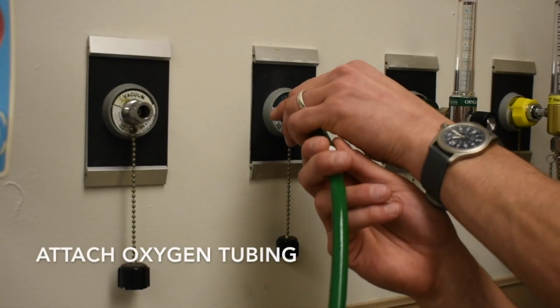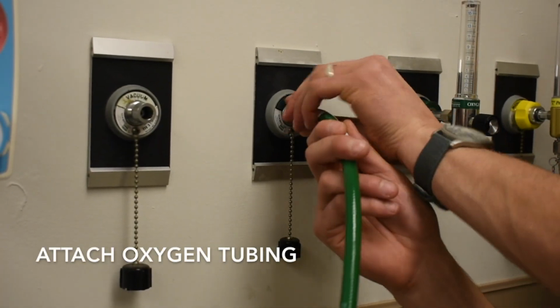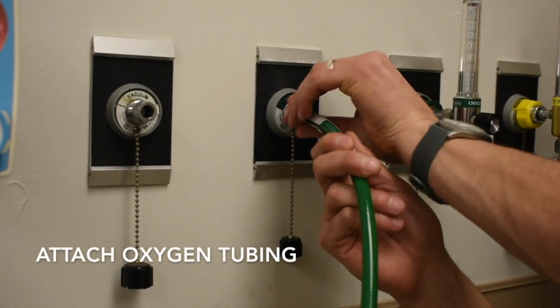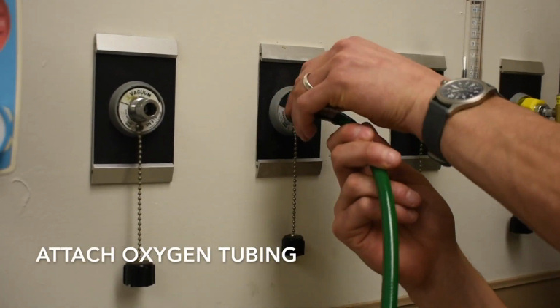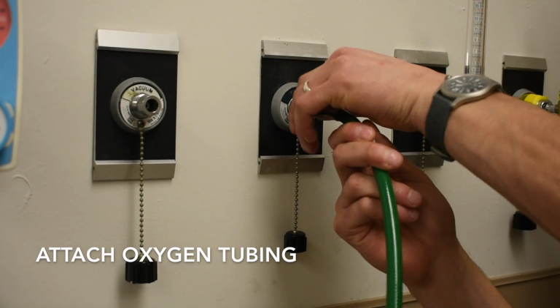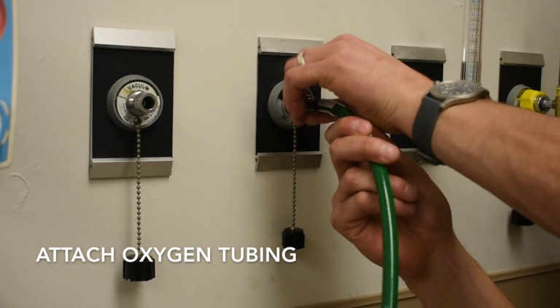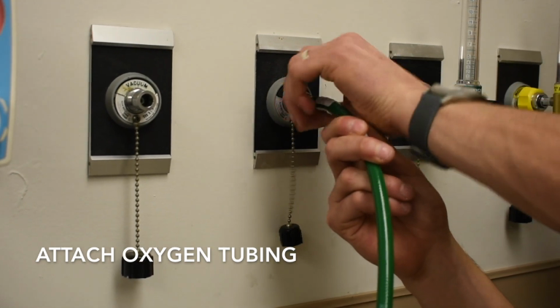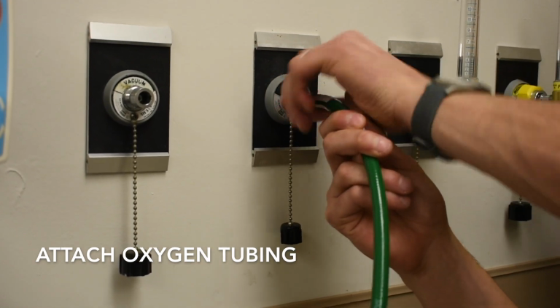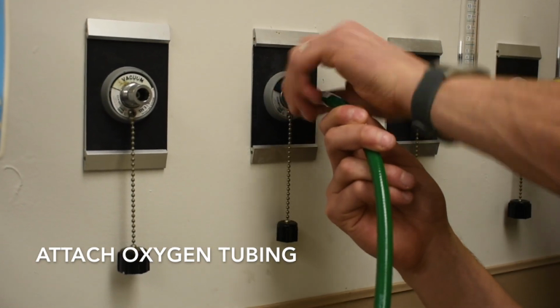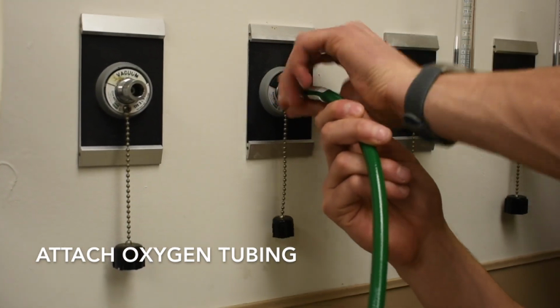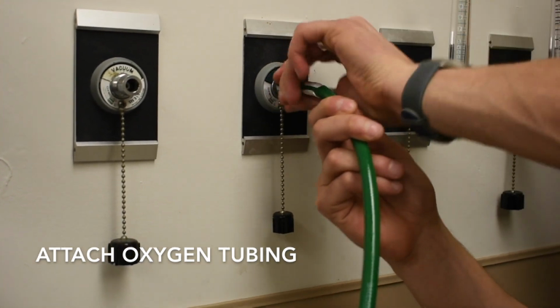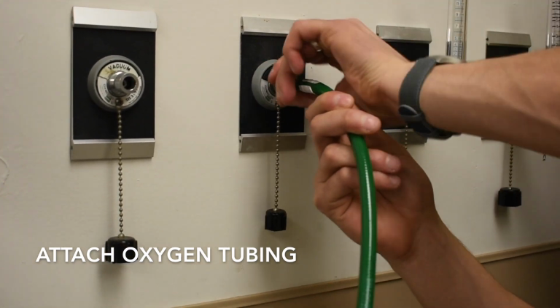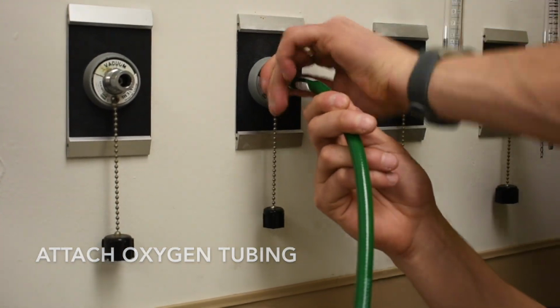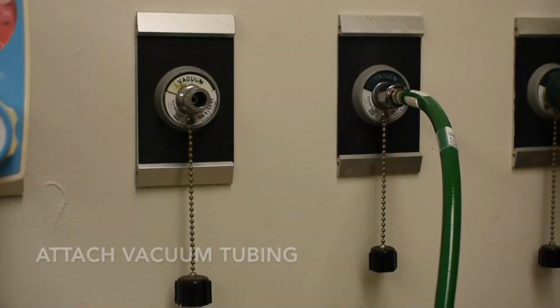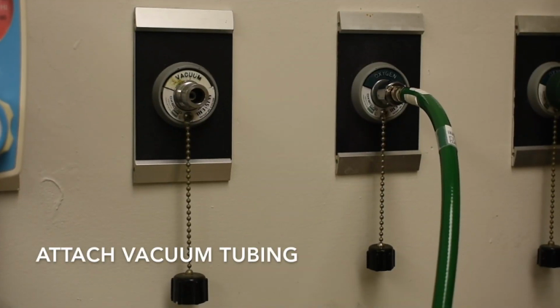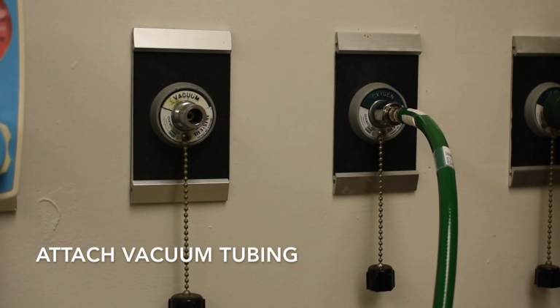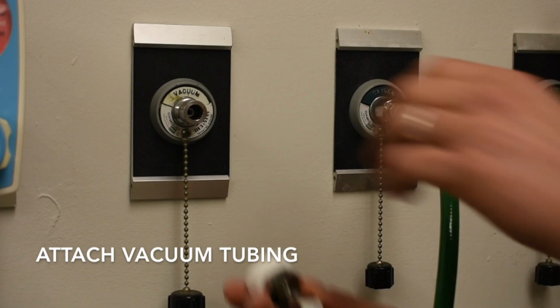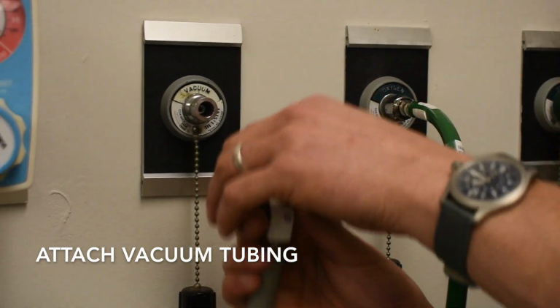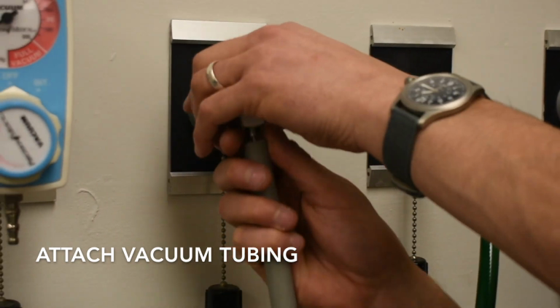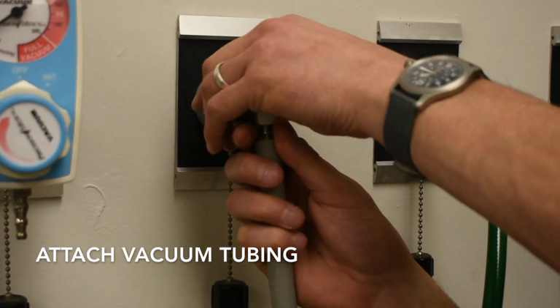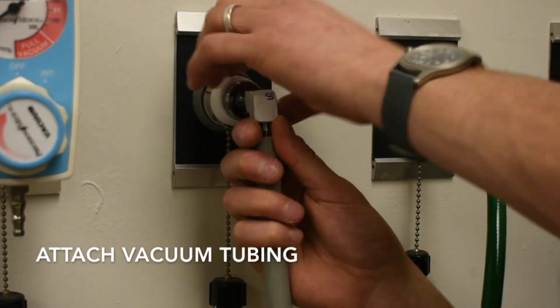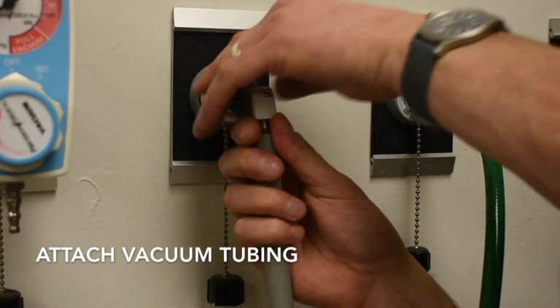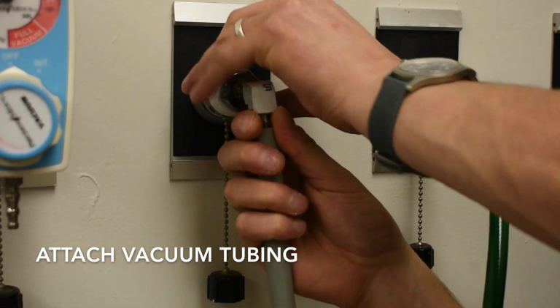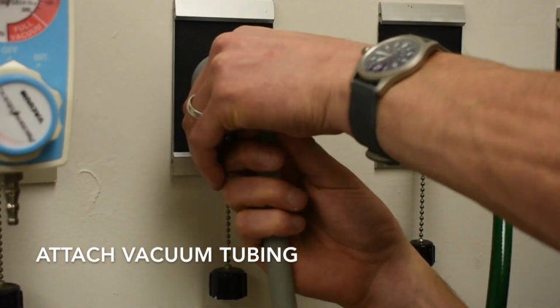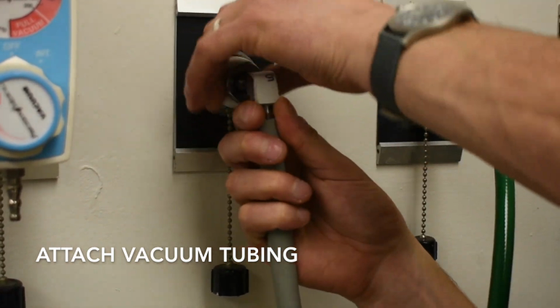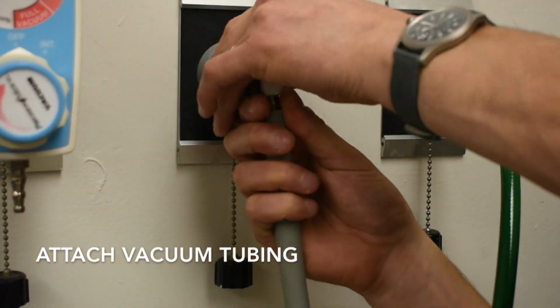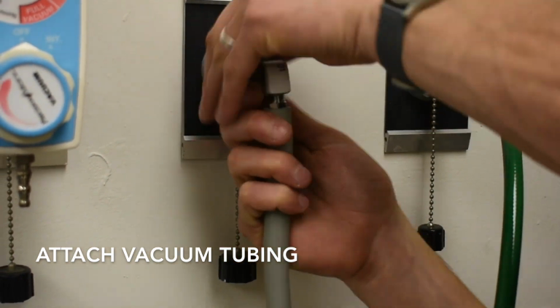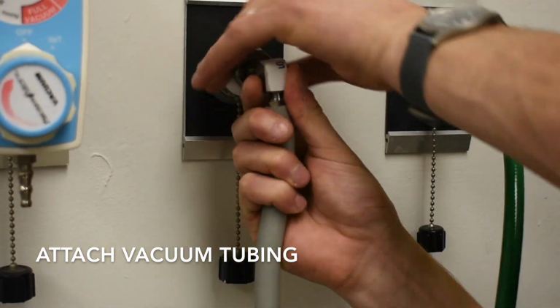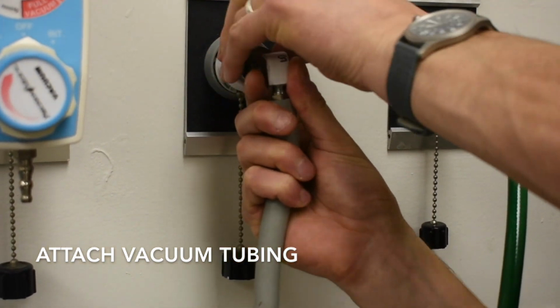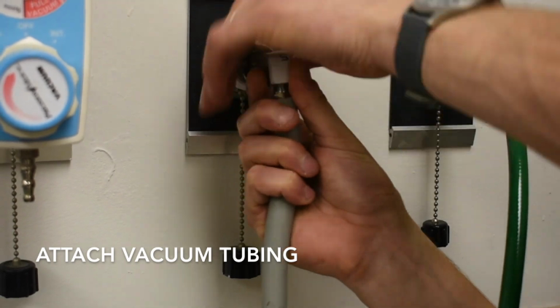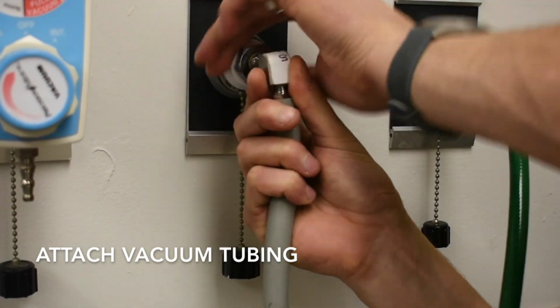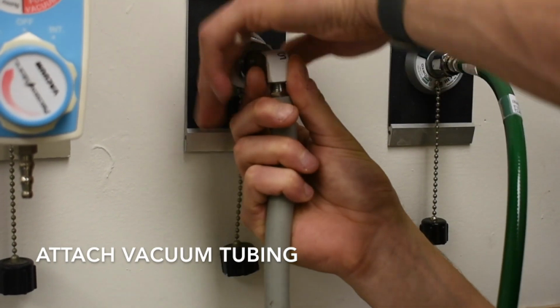Next, attach the green oxygen tubing to the green port in the patient's room. If there is an oxygen tree attached to the wall, this can be unscrewed from the wall. Repeat the same process for the white vacuum tubing.